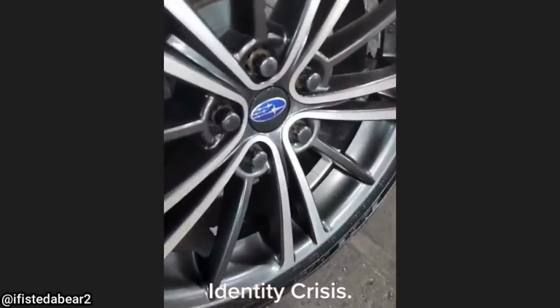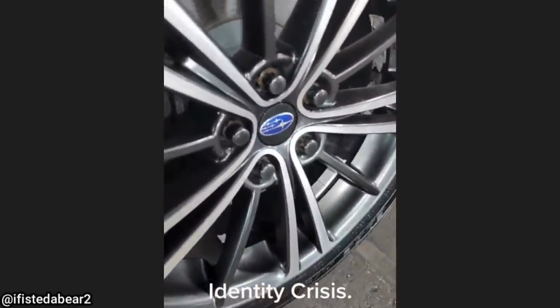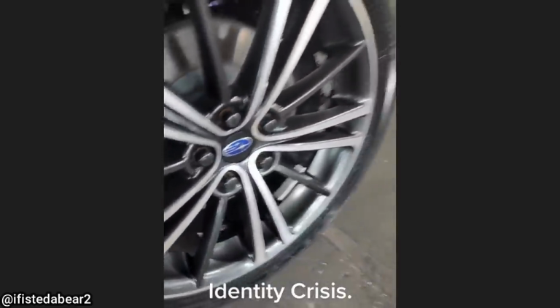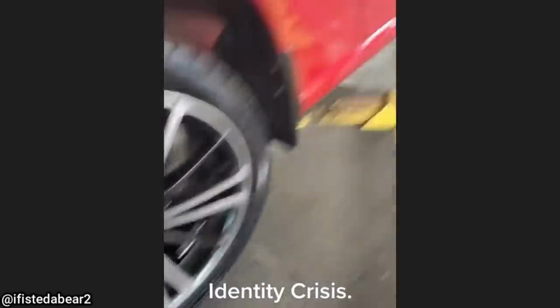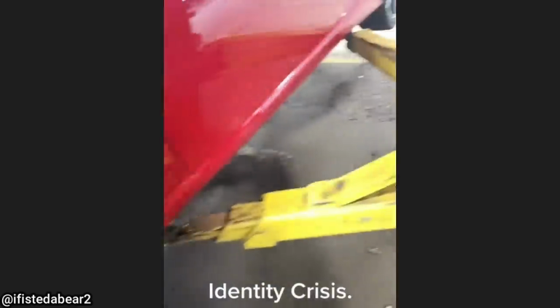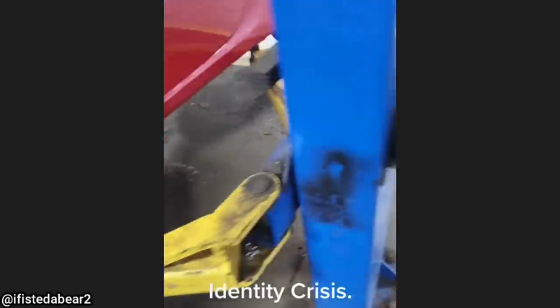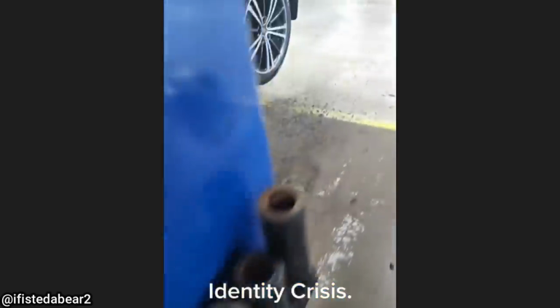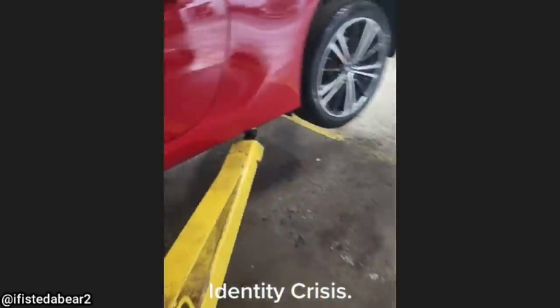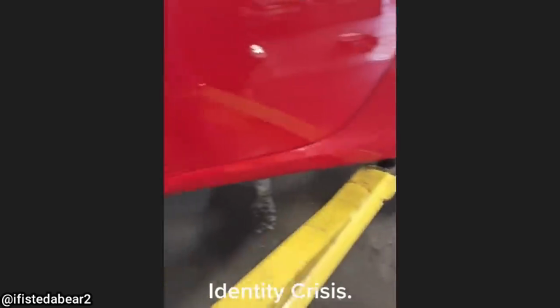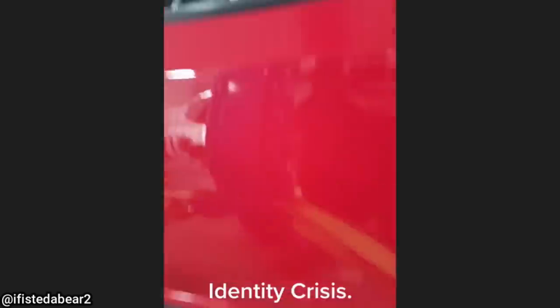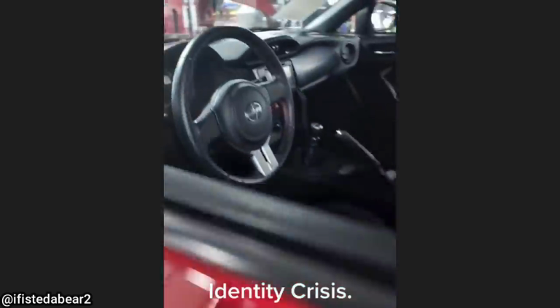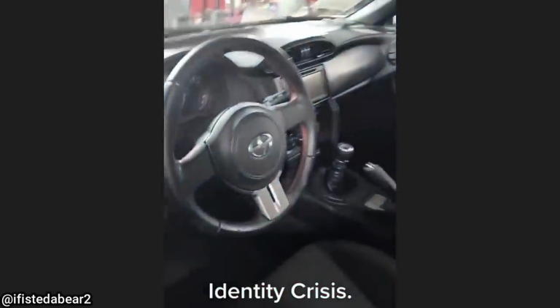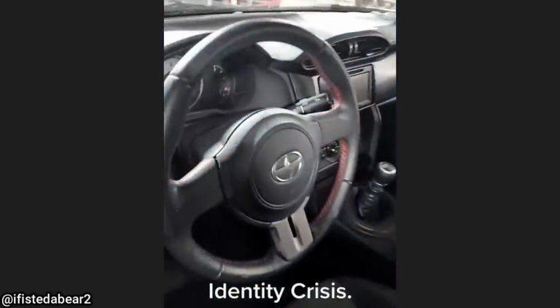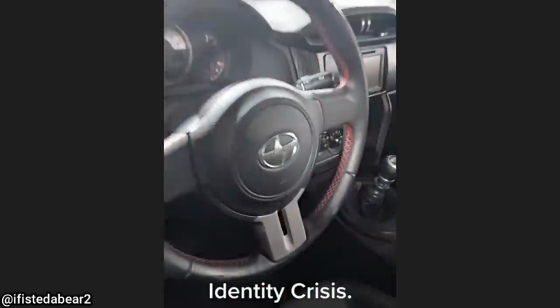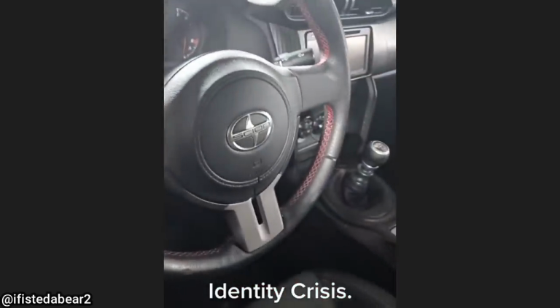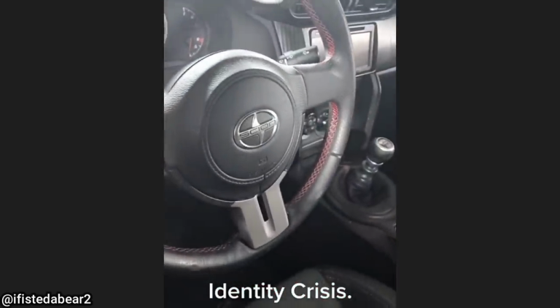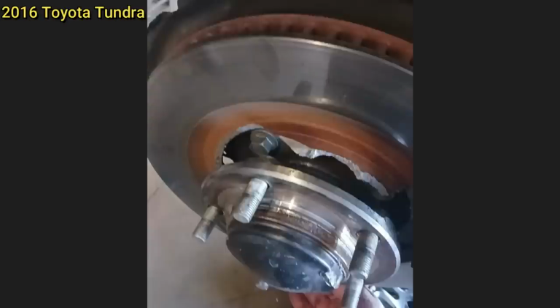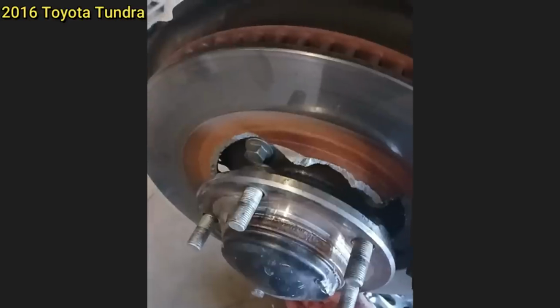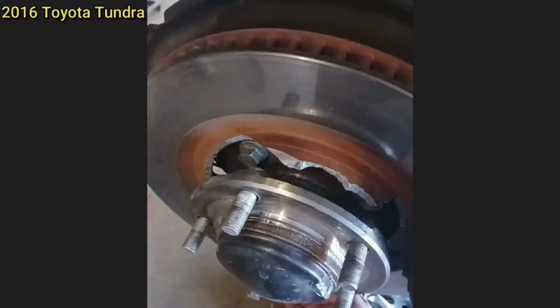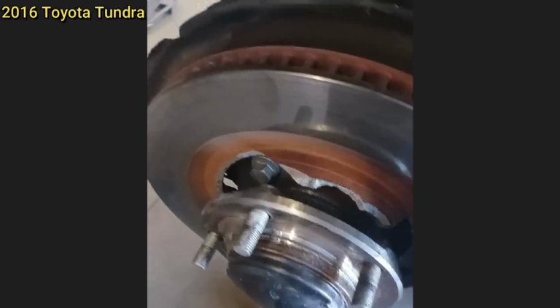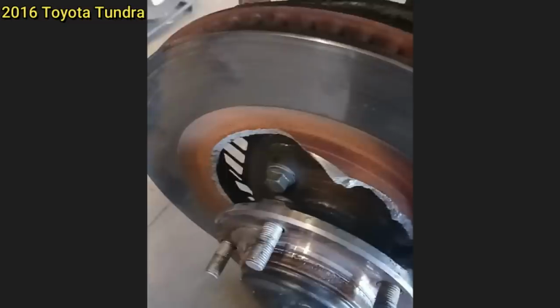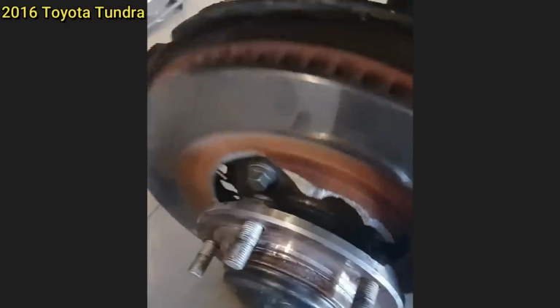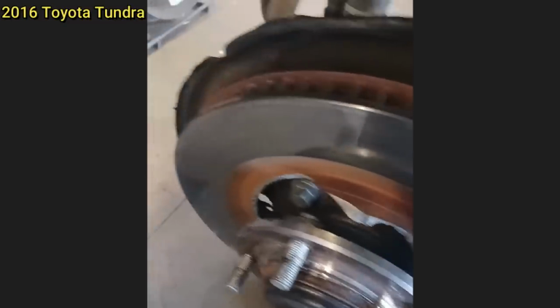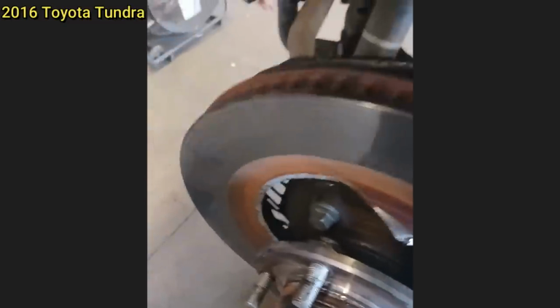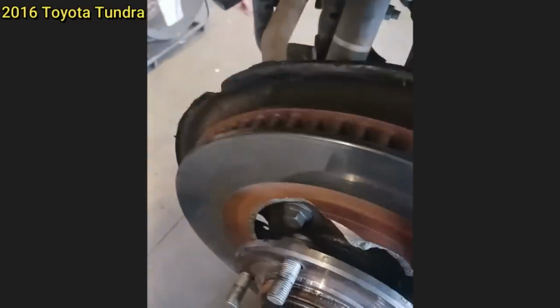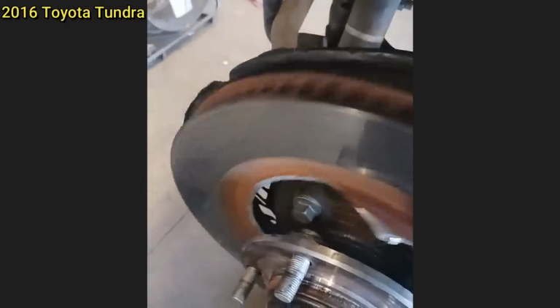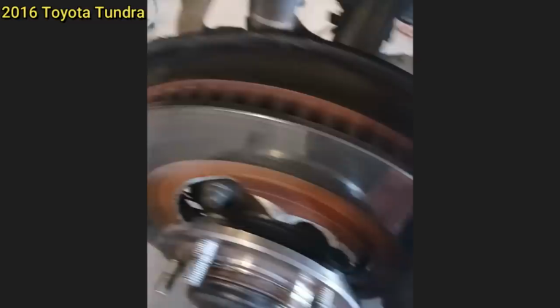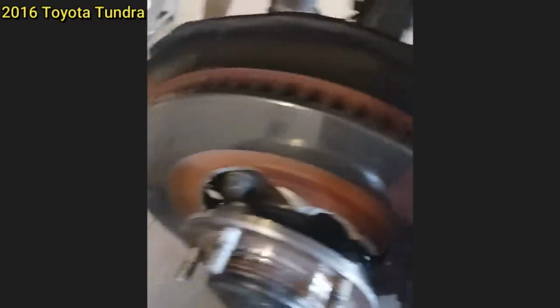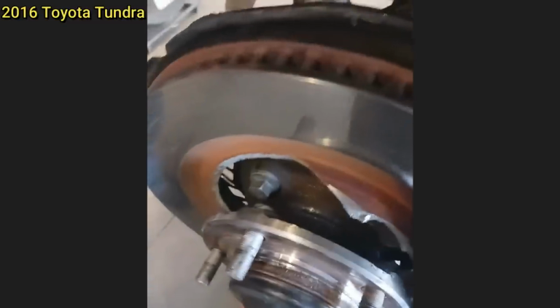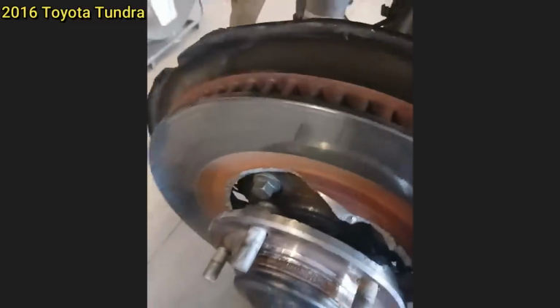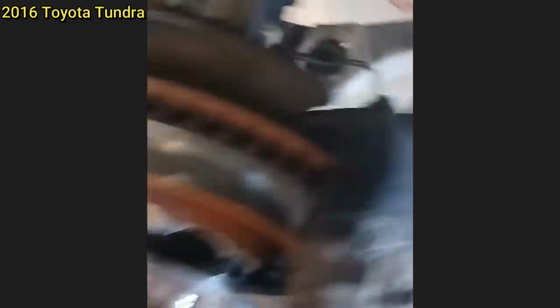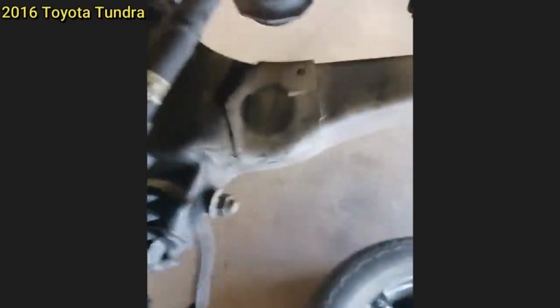The customer states the brakes don't work. The technician asked if they might have hit something, but didn't get the full story on how this happened.